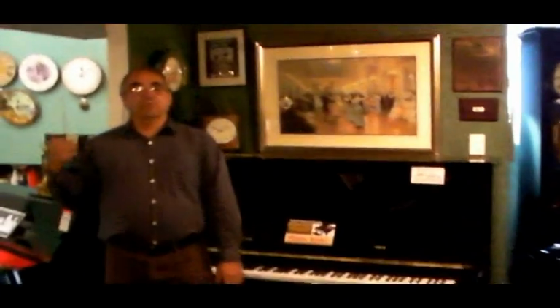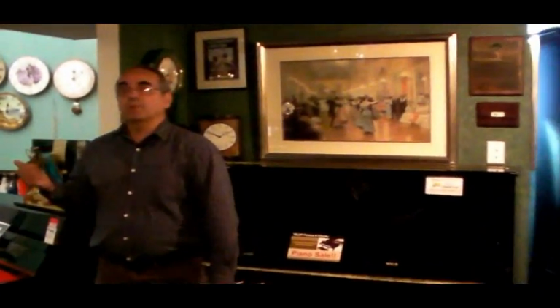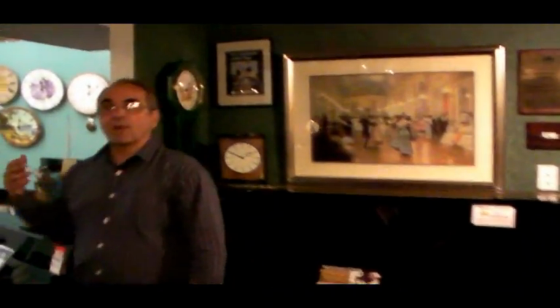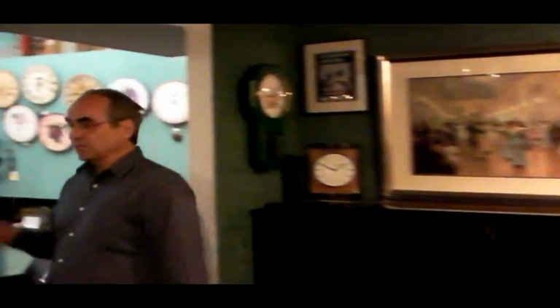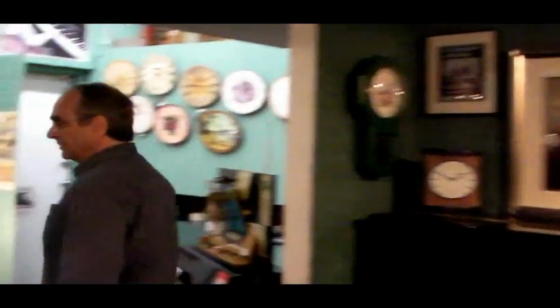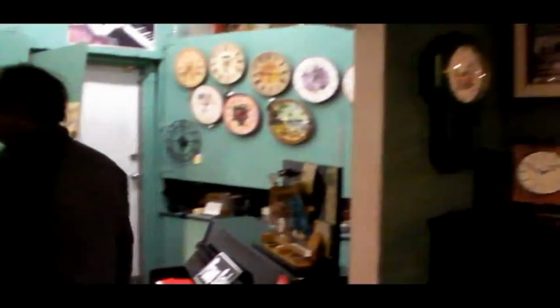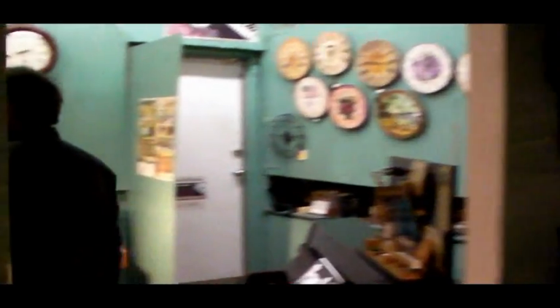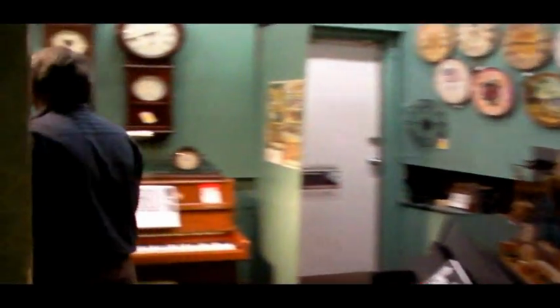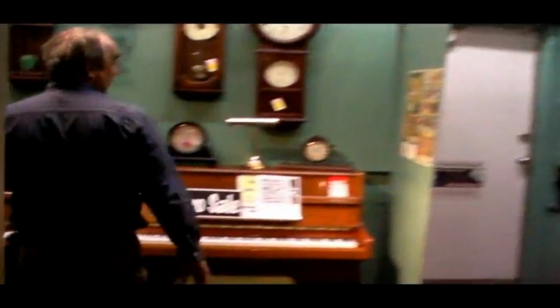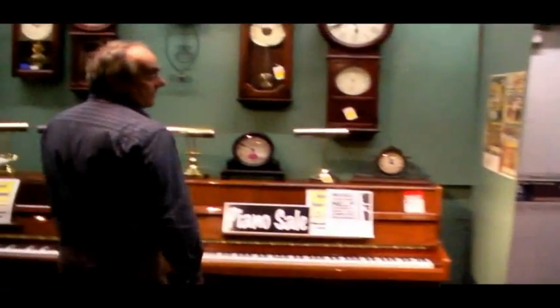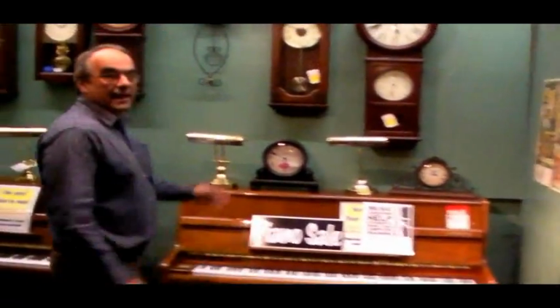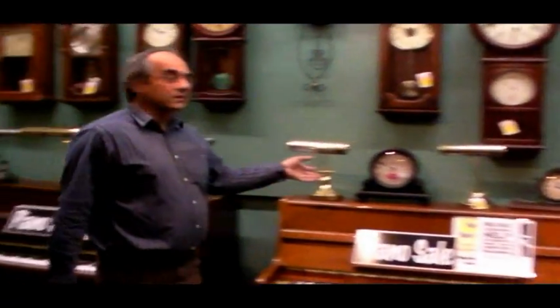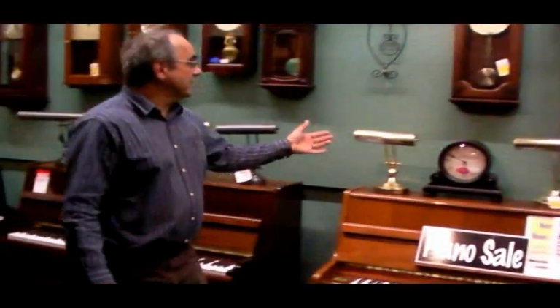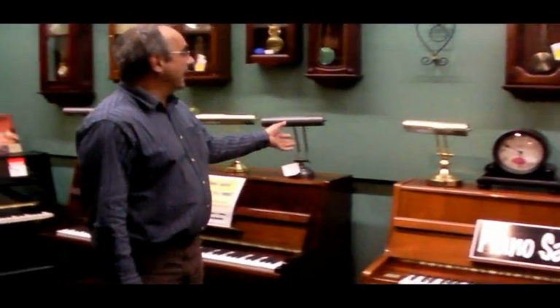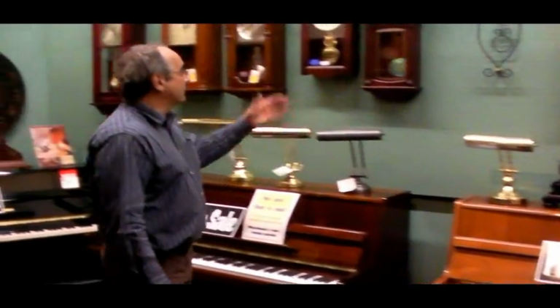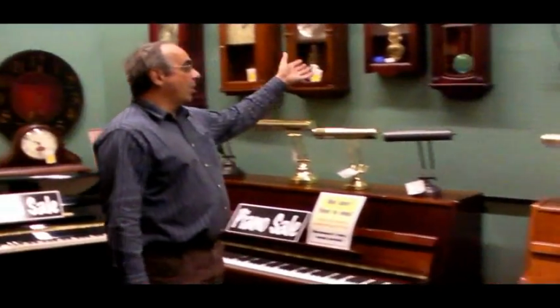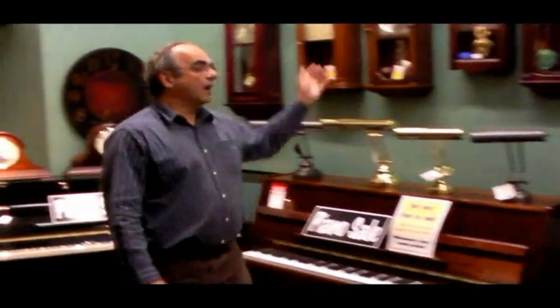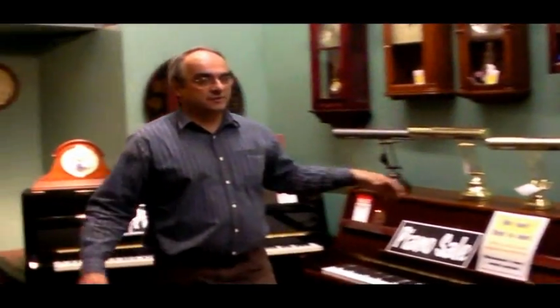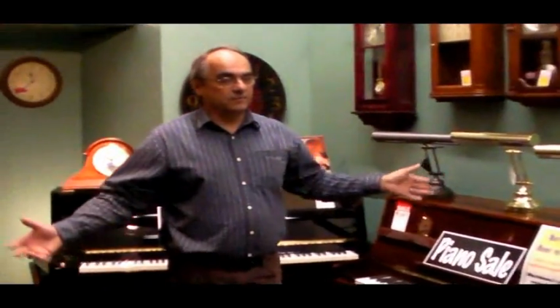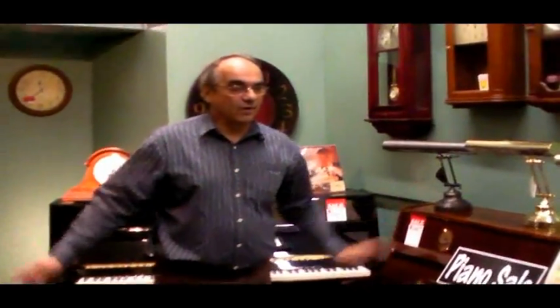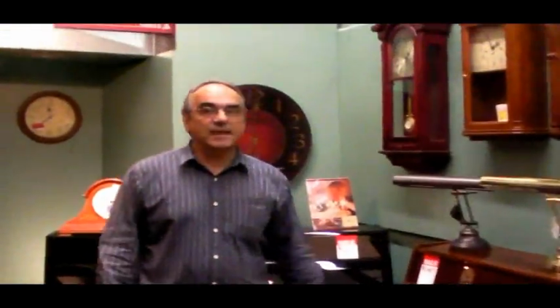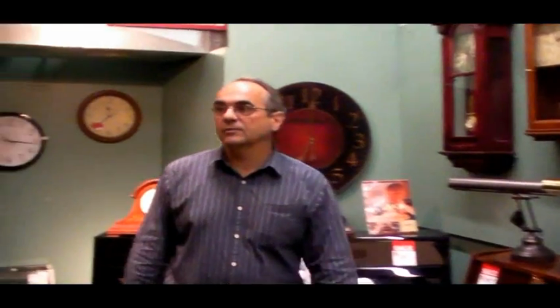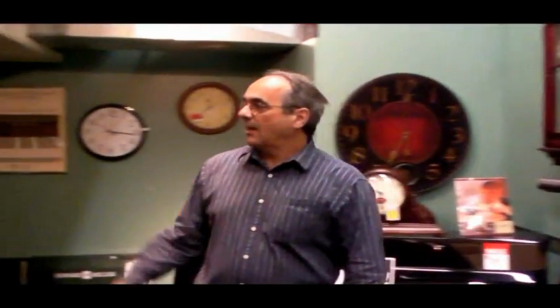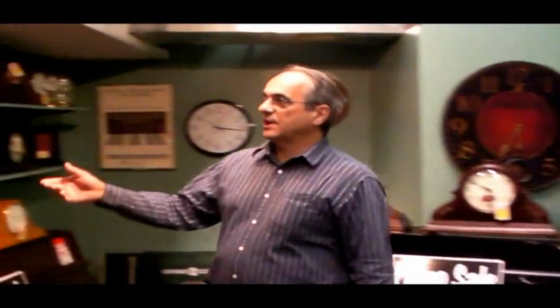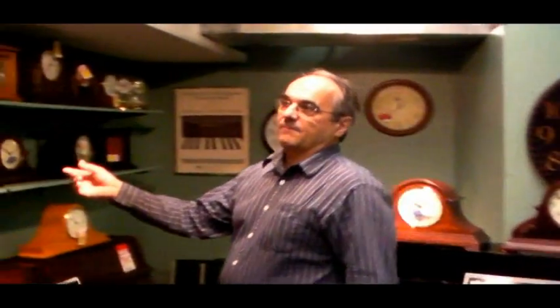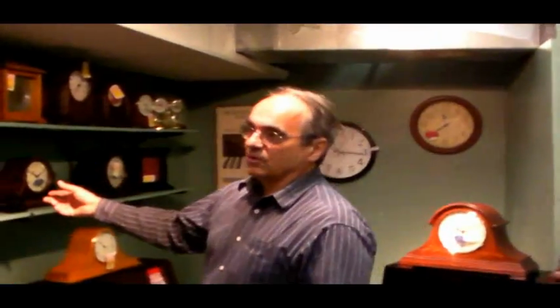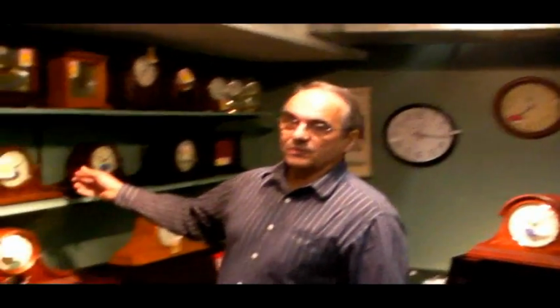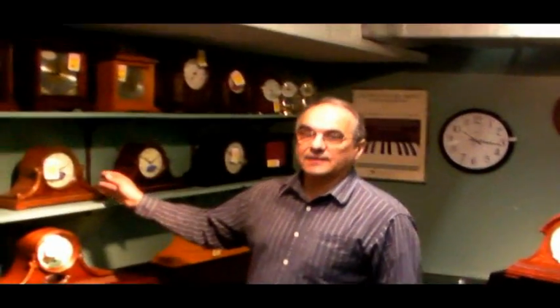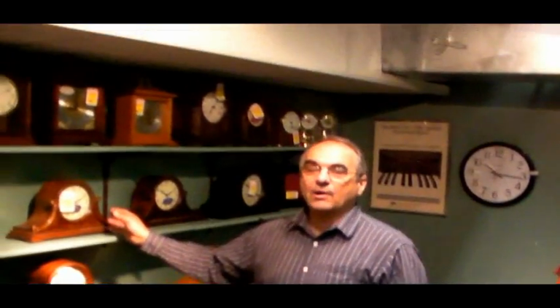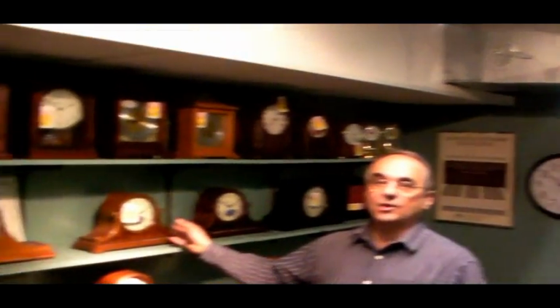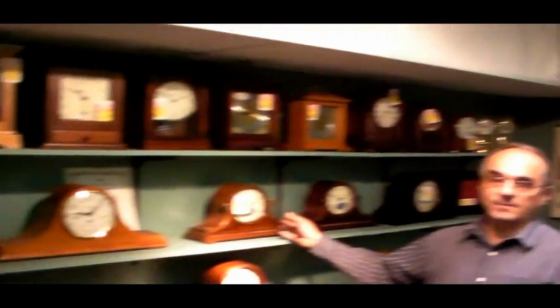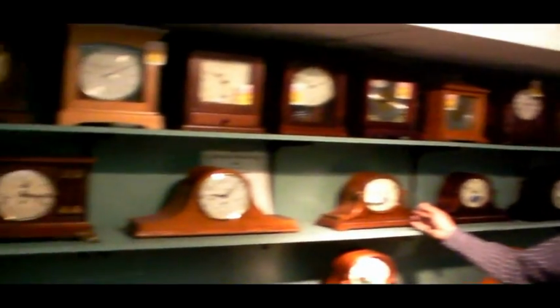Through this room here we've got more used pianos. Again, more accessories — more piano lamps, more wall clocks. These are some of our used pianos. We also carry mantel clocks, so we've got key wound and quartz mantel clocks.